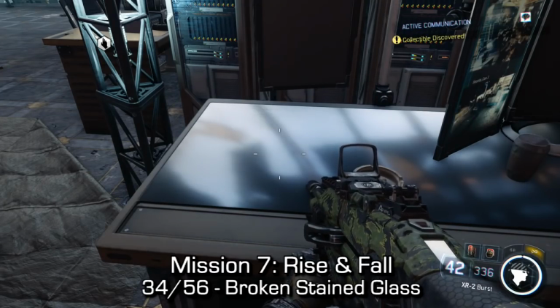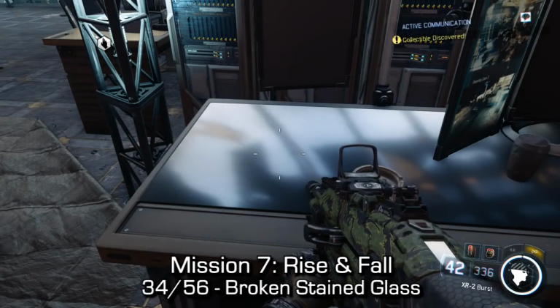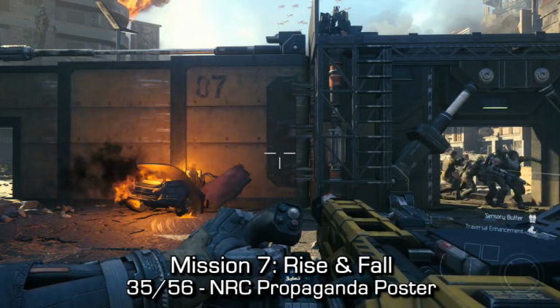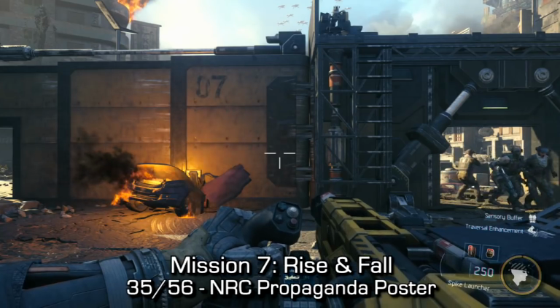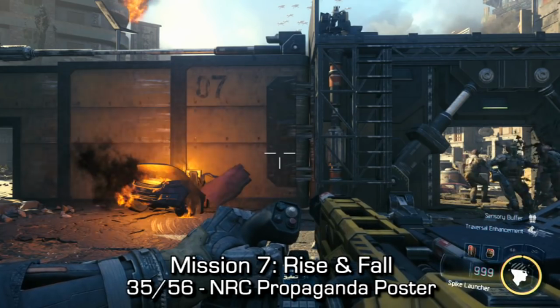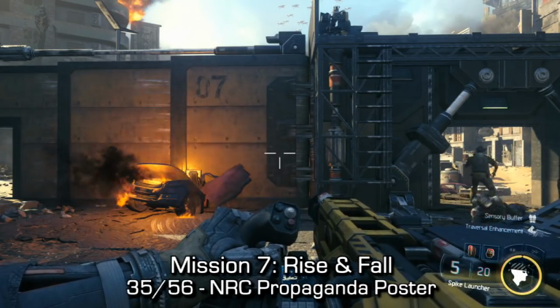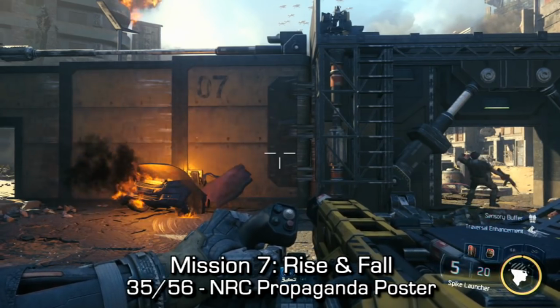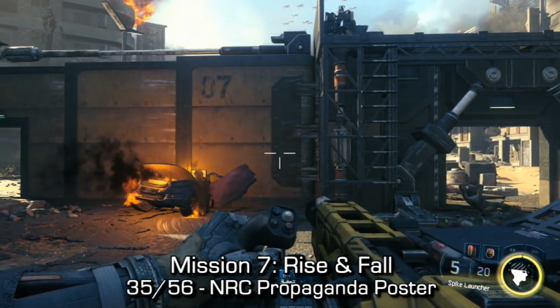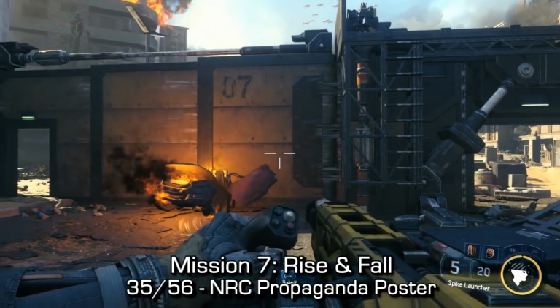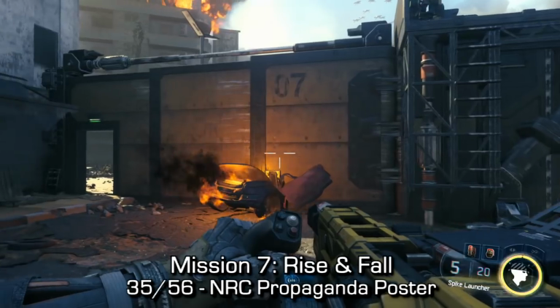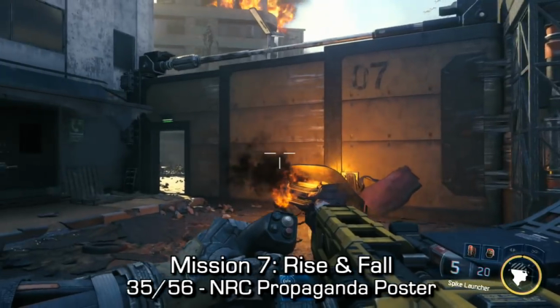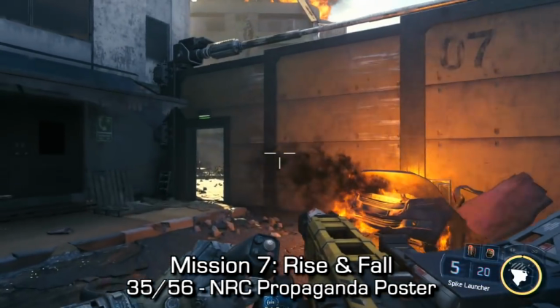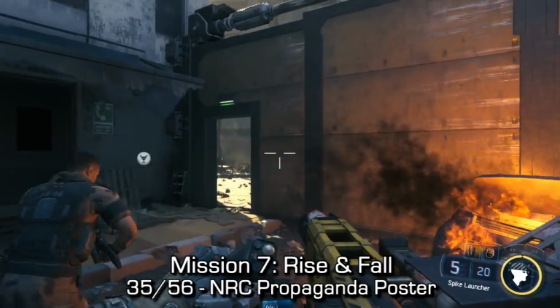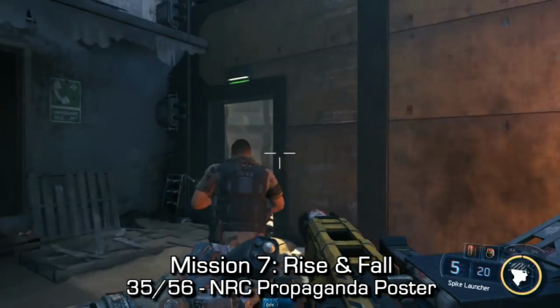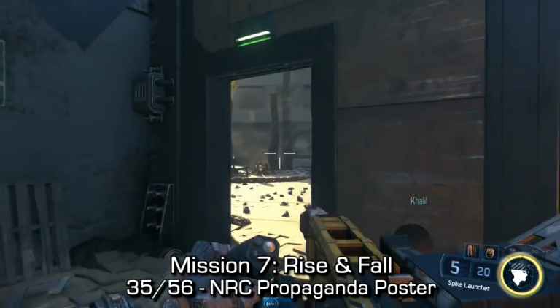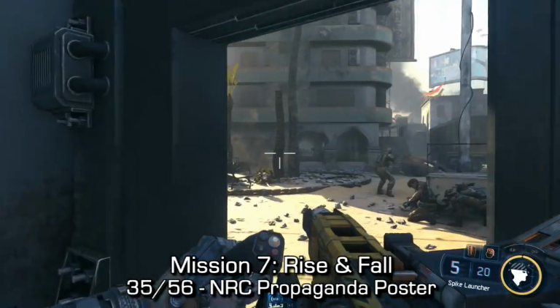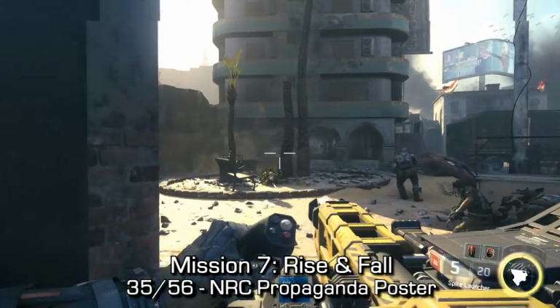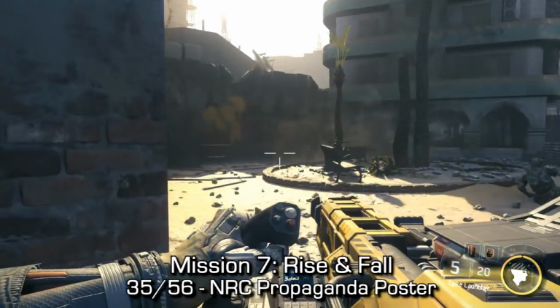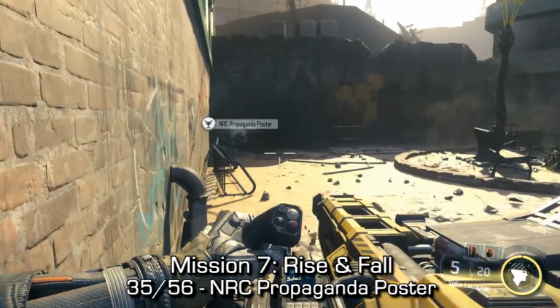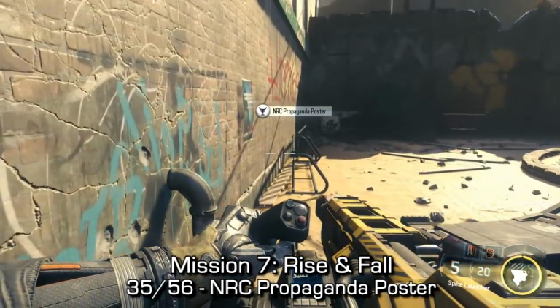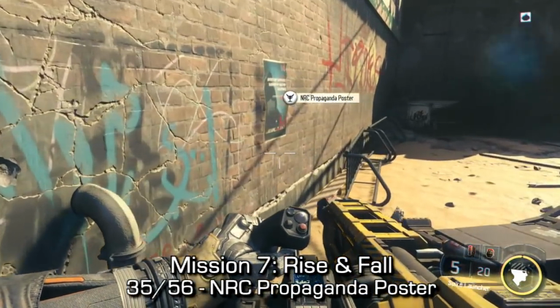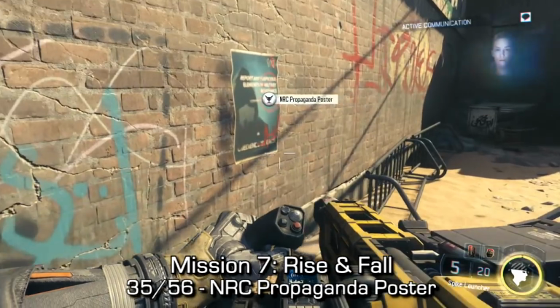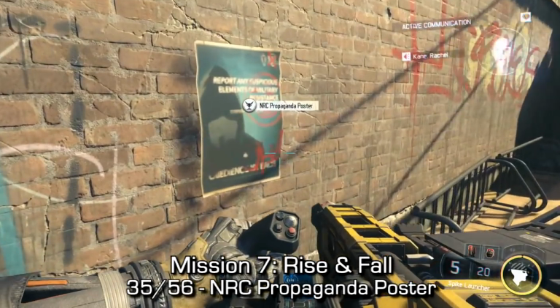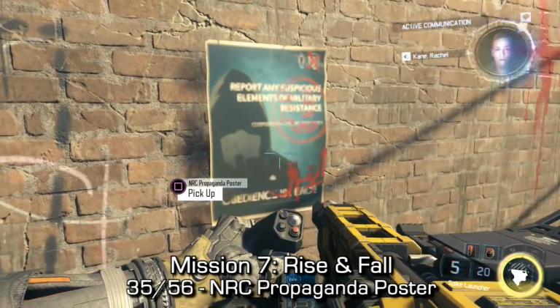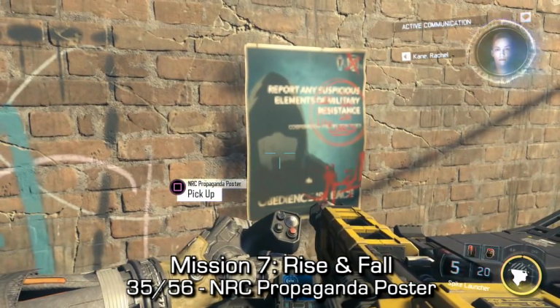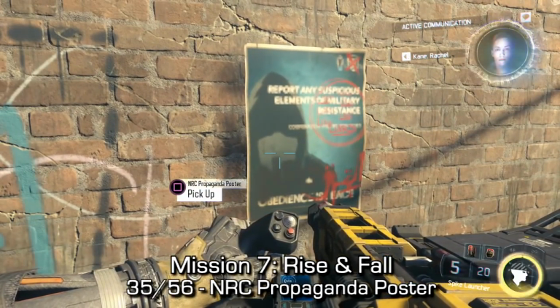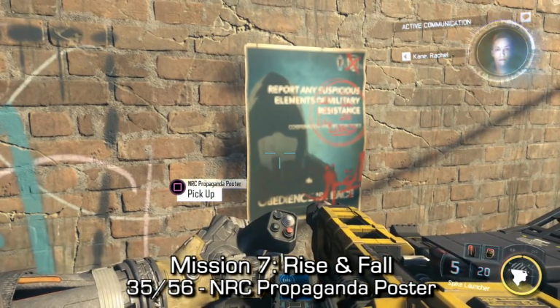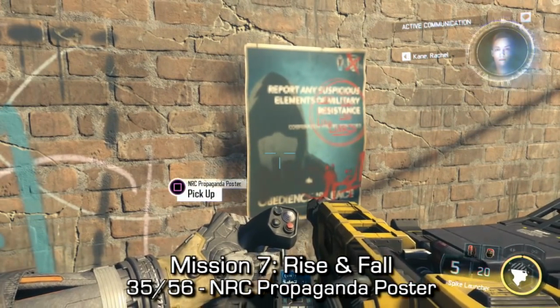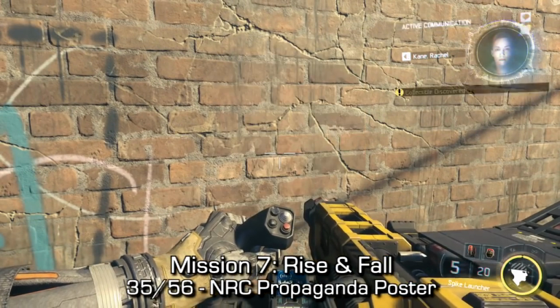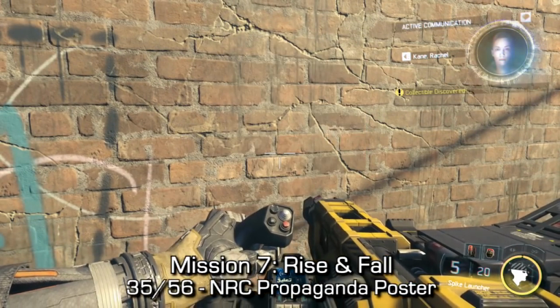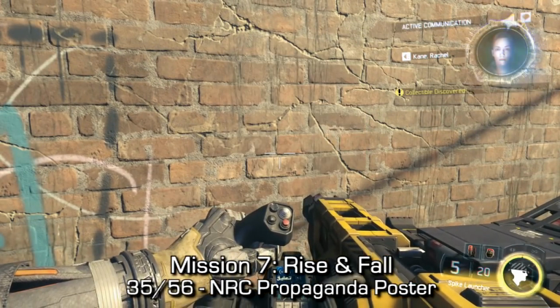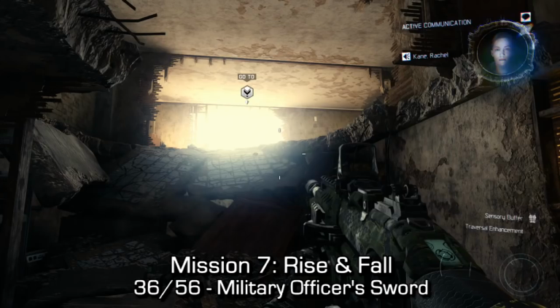A little bit later on in that same mission, you'll spawn and you'll see this exact screen. If you run through the left door and go to the left, you'll find the NRC propaganda poster. This is when you're given the gravity spike gun.